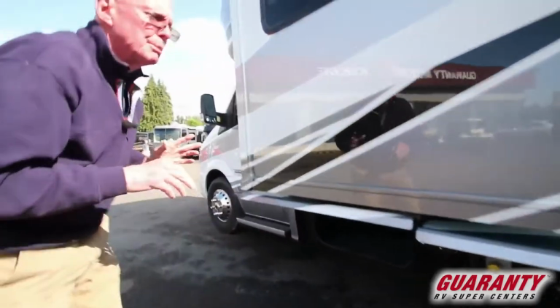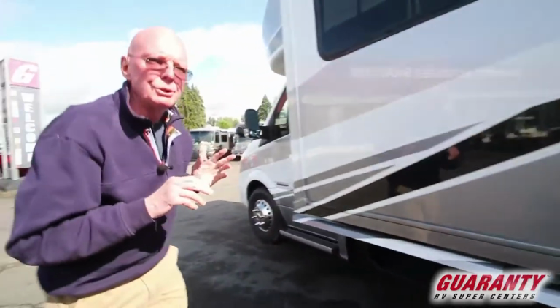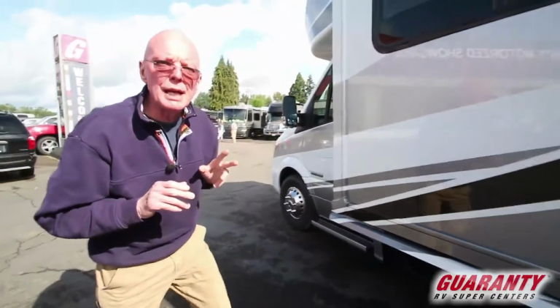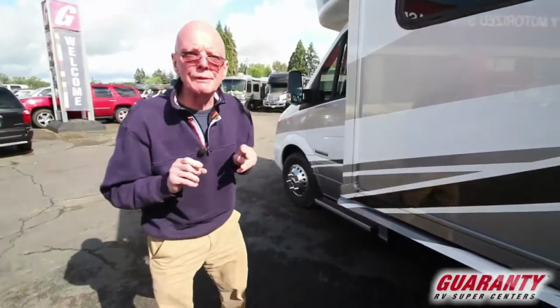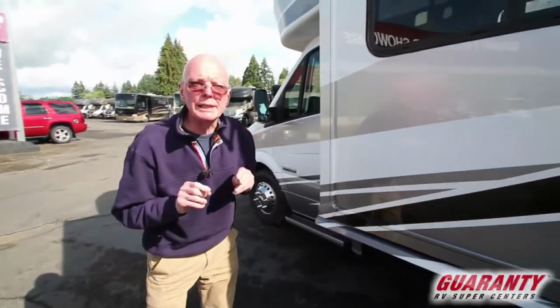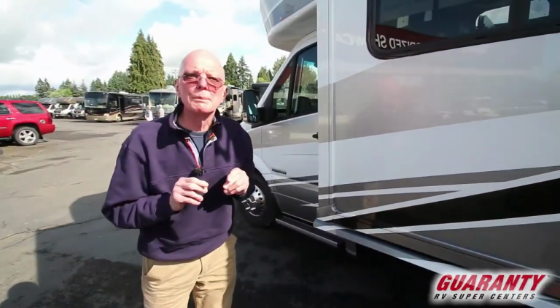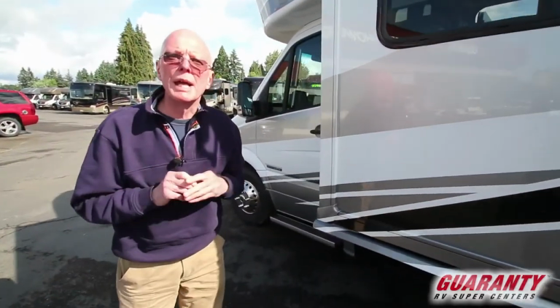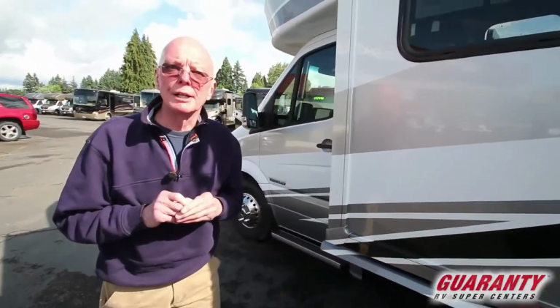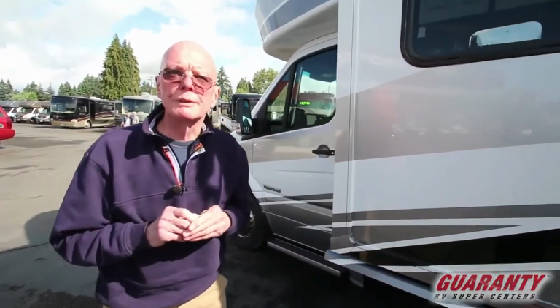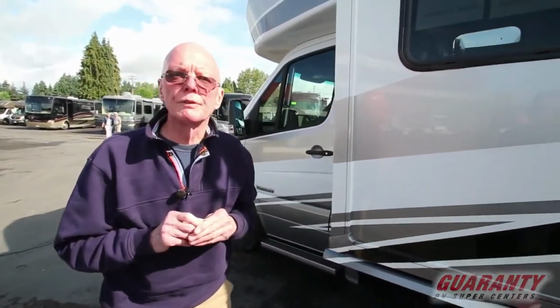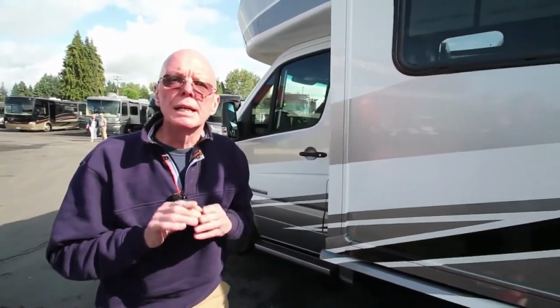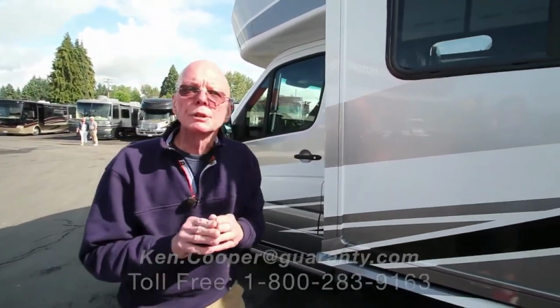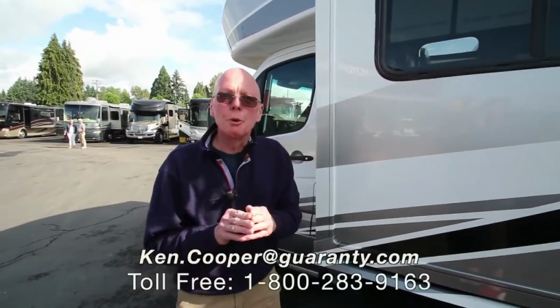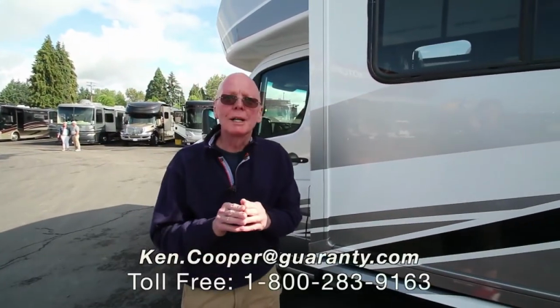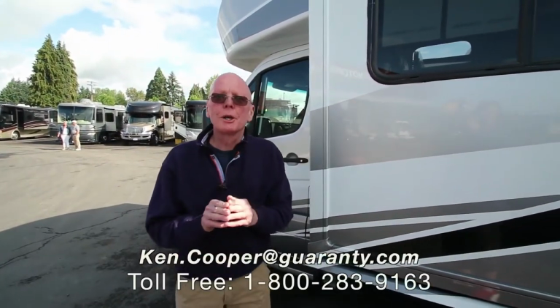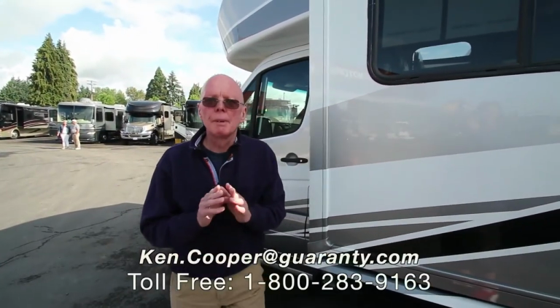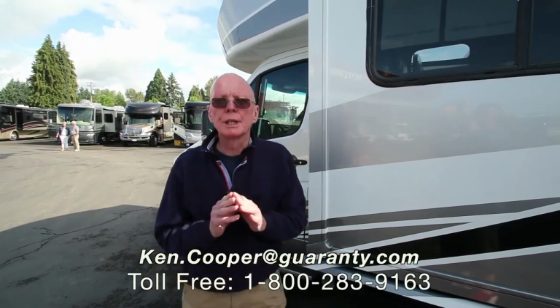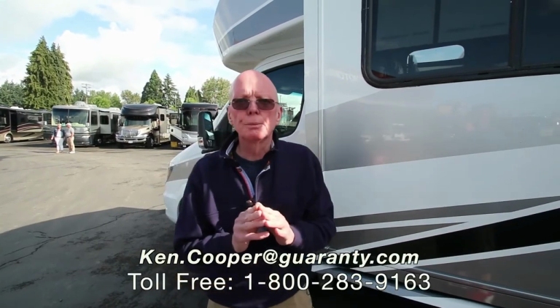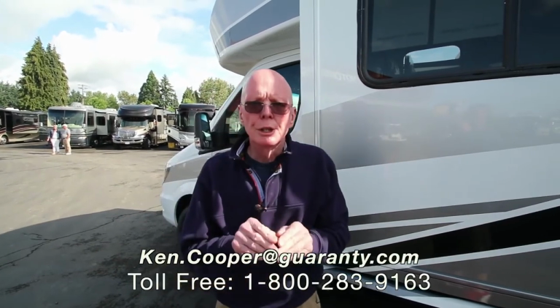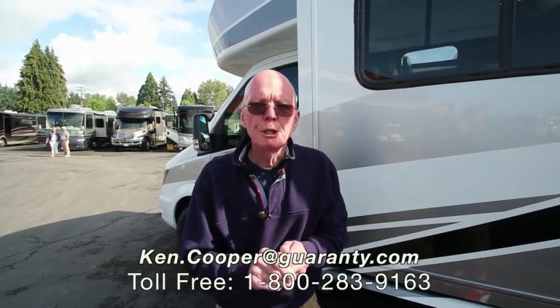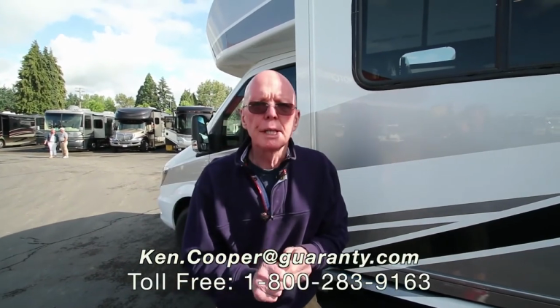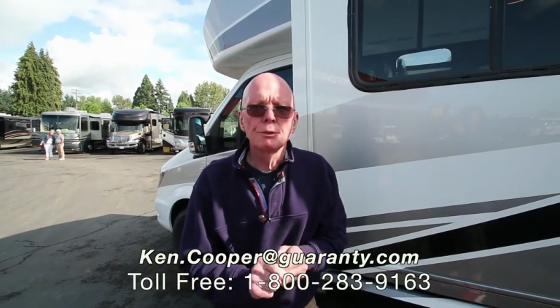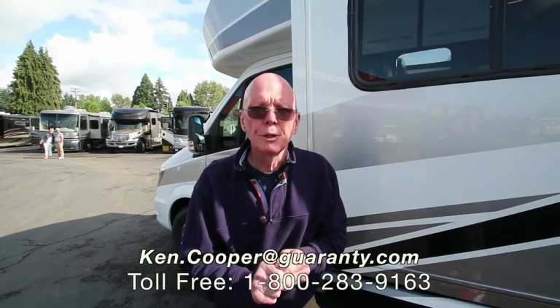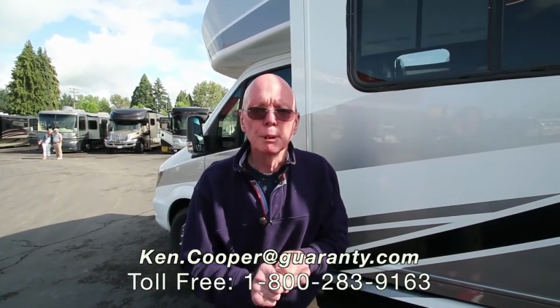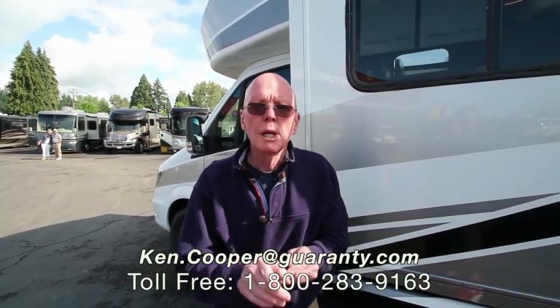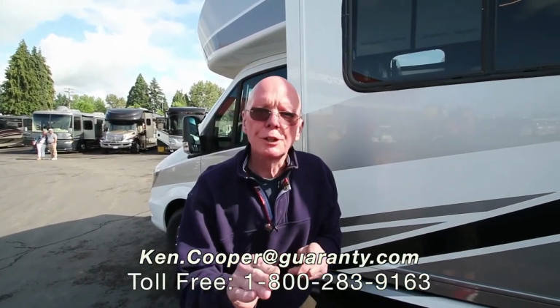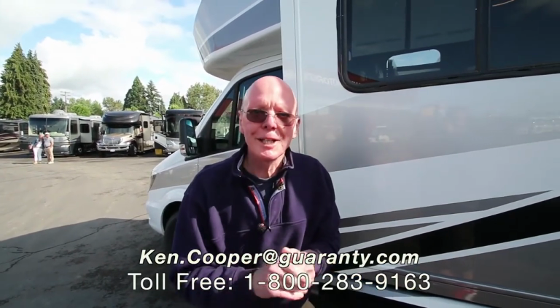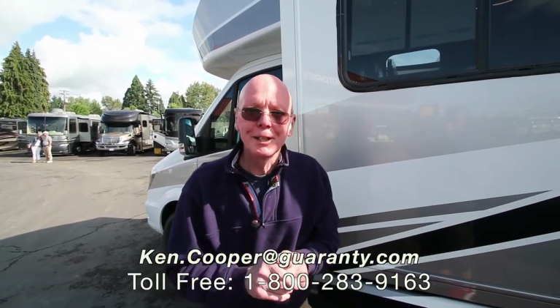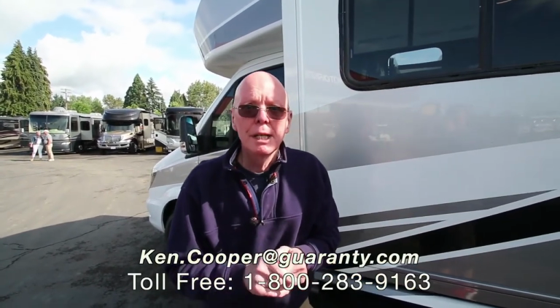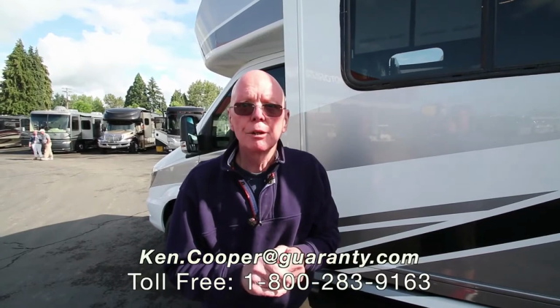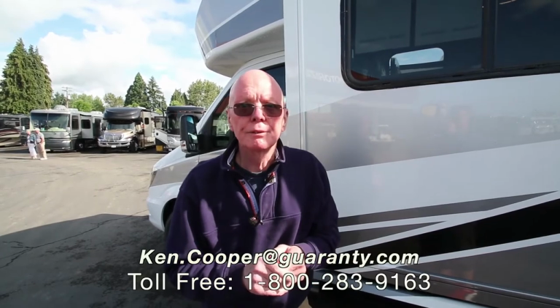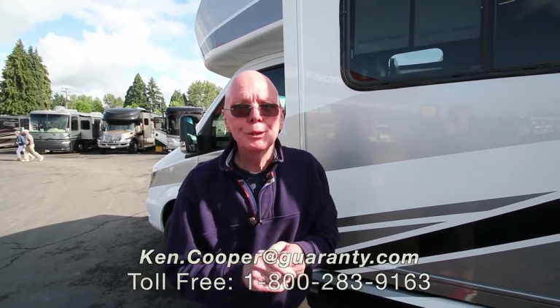Brand new 2017 Winnebago Navion 24V. If you'd like to know more about this coach, my name is Ken Cooper. You can reach me at the toll free phone number below. Thank you for taking the time, and I hope to hear from you soon.